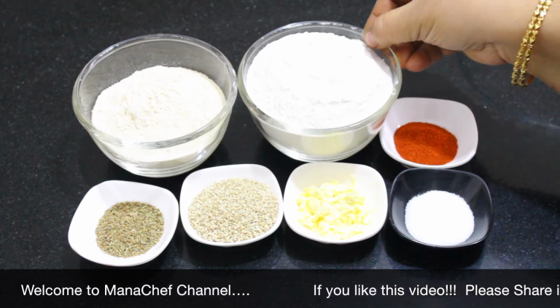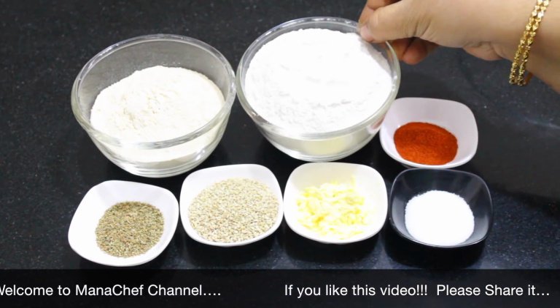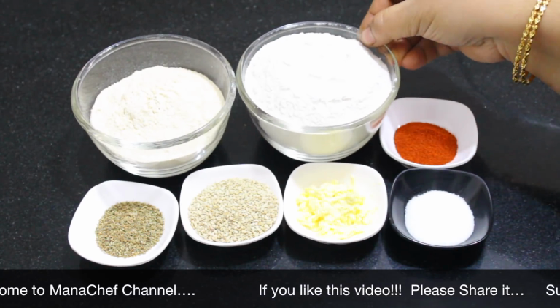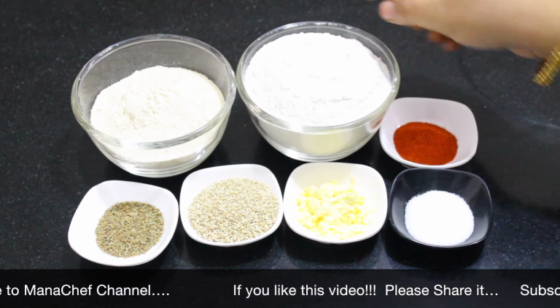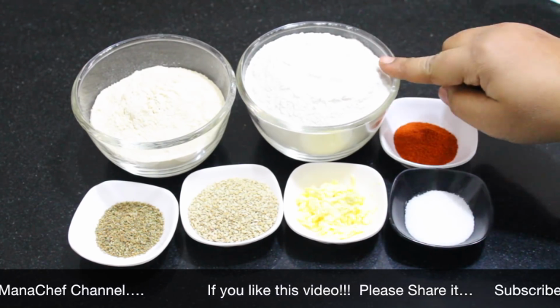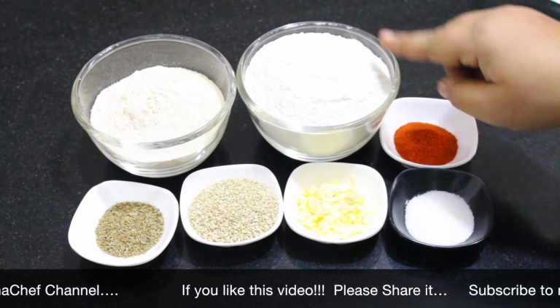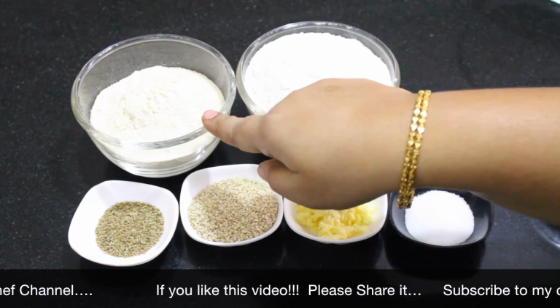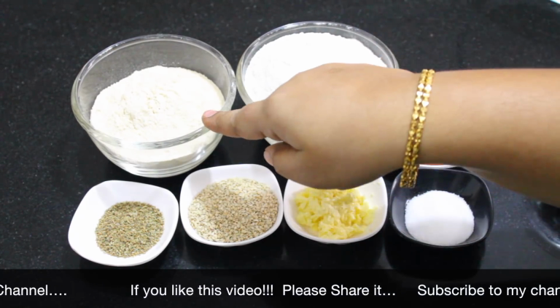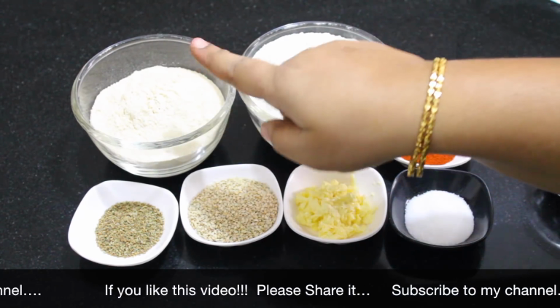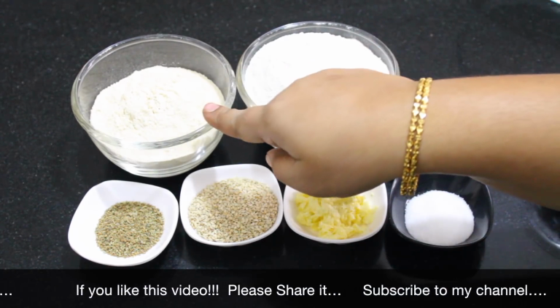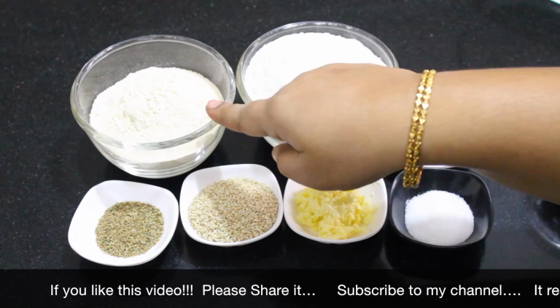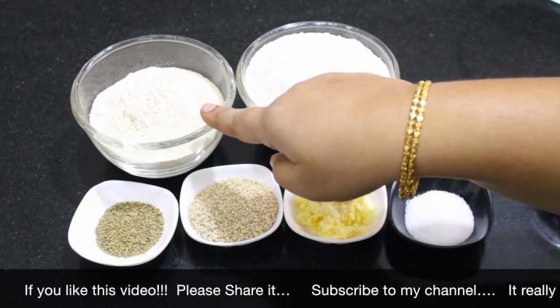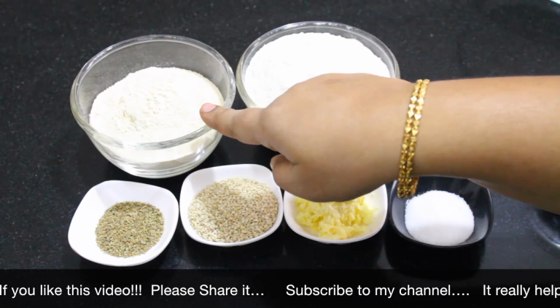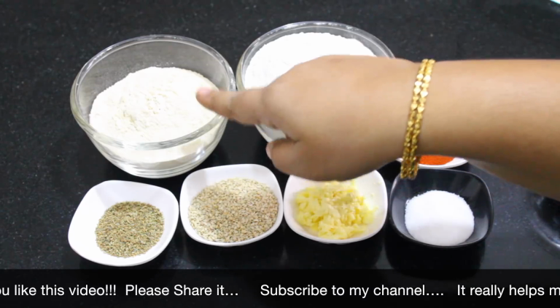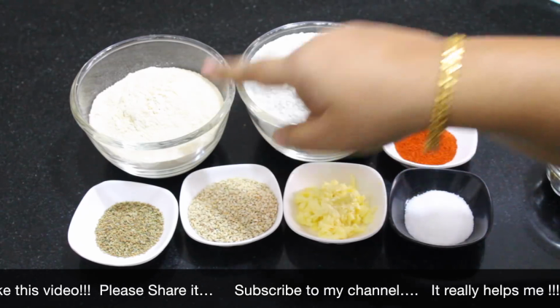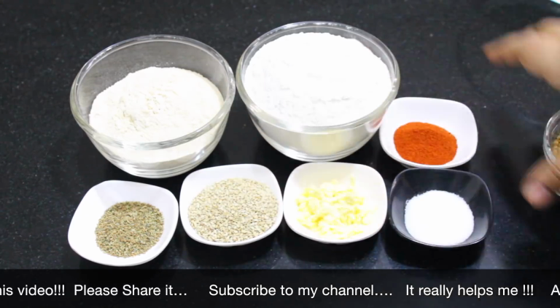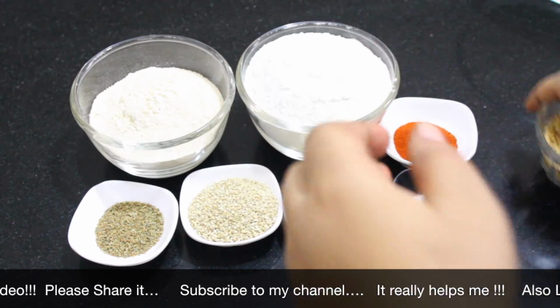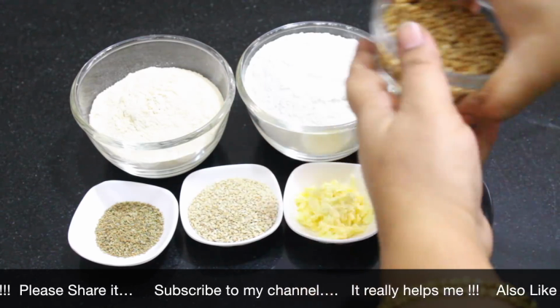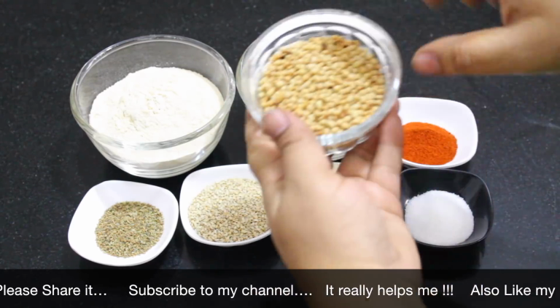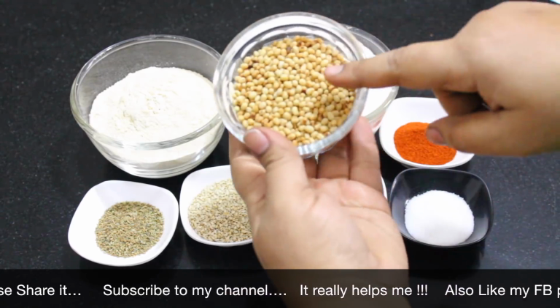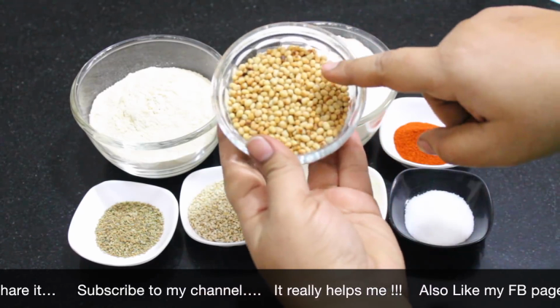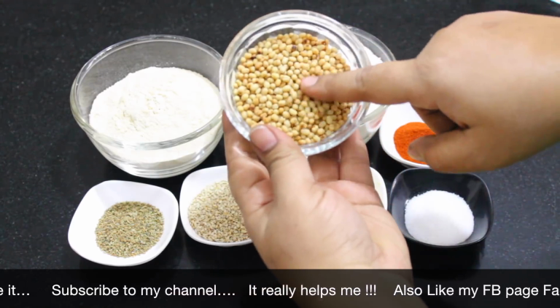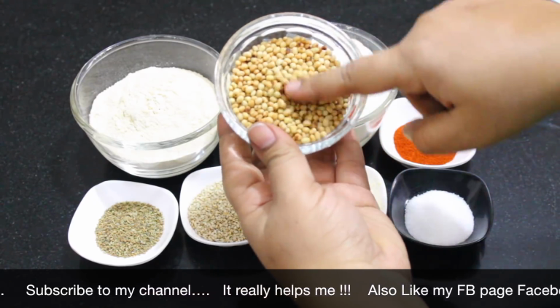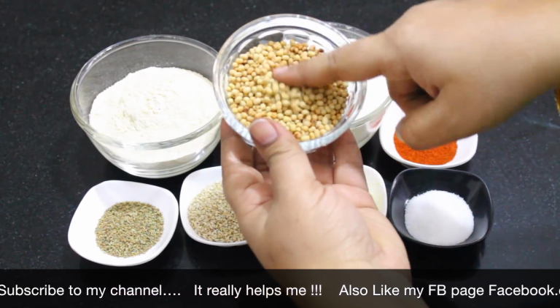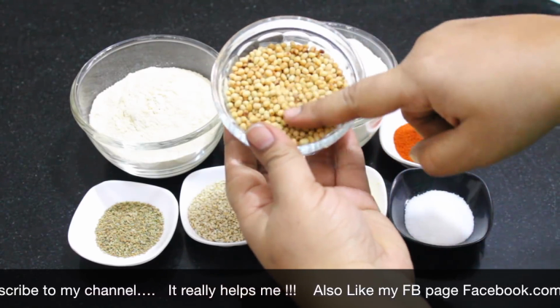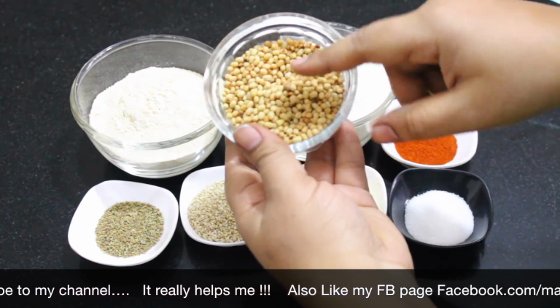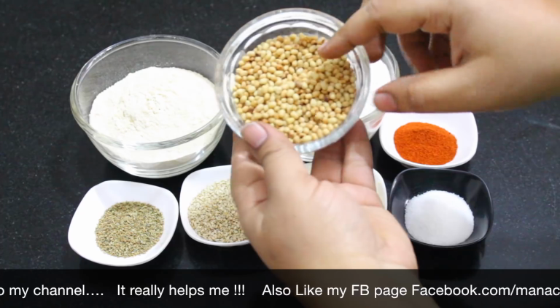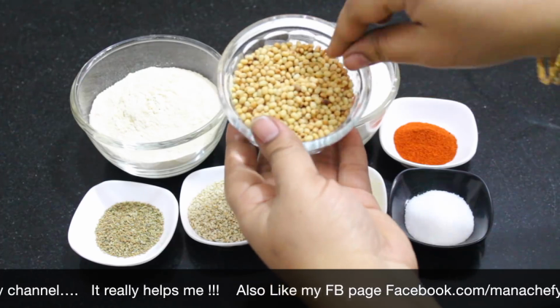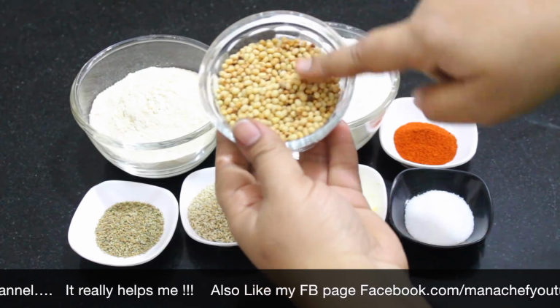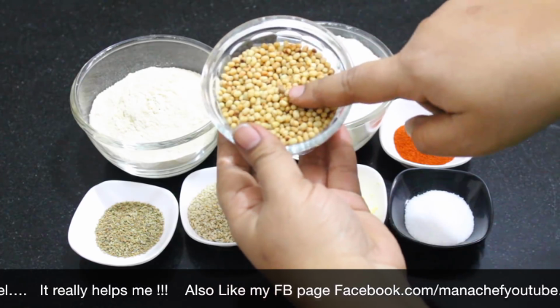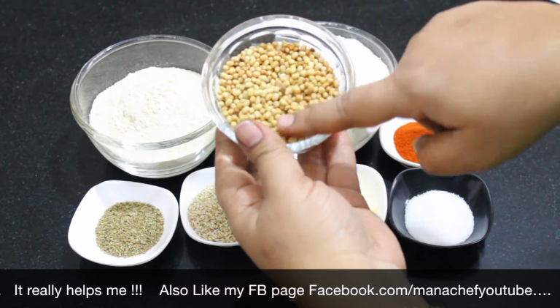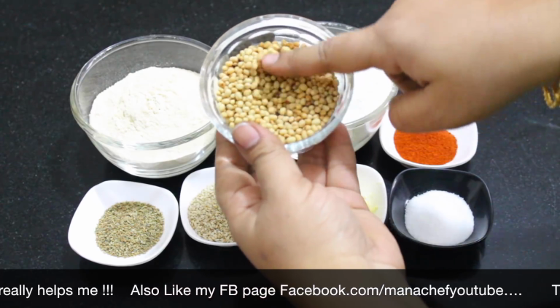1 cup of beer. I am going to cook the shrimp in the pan.